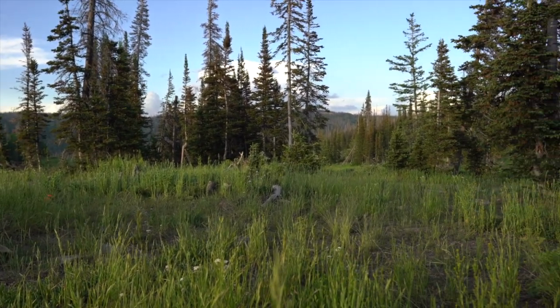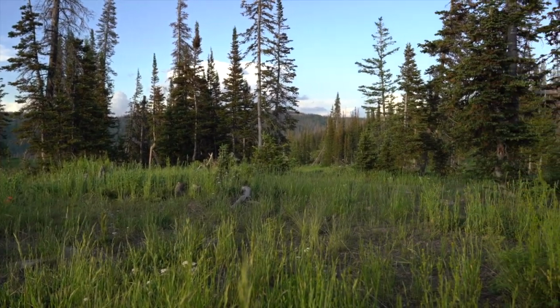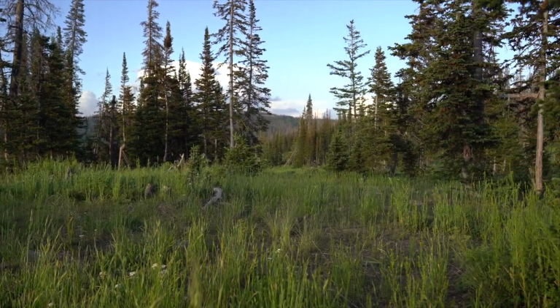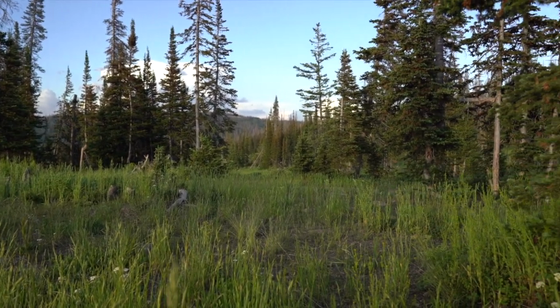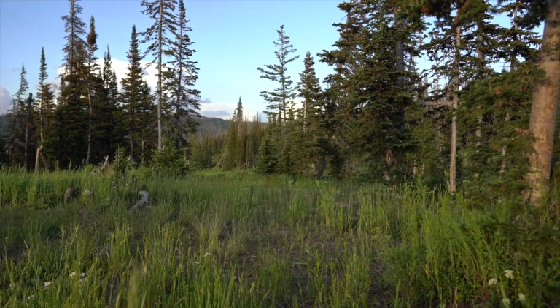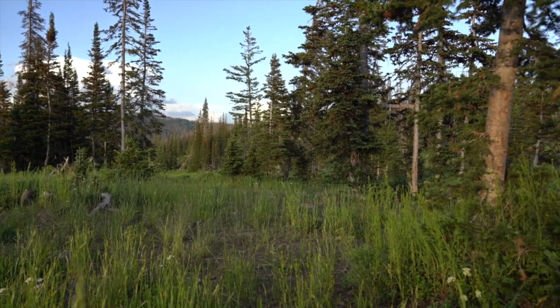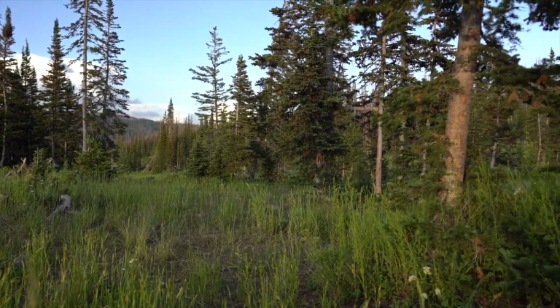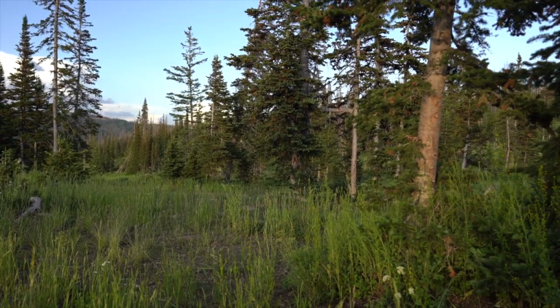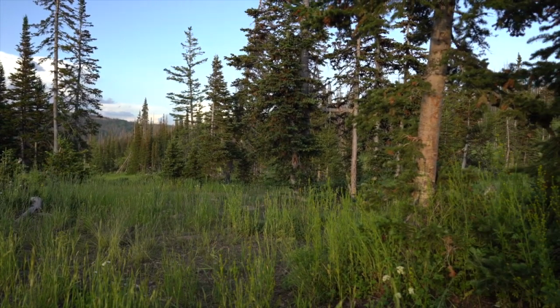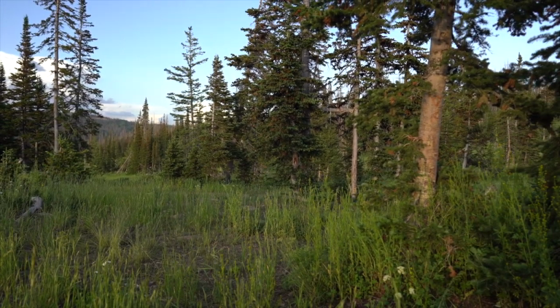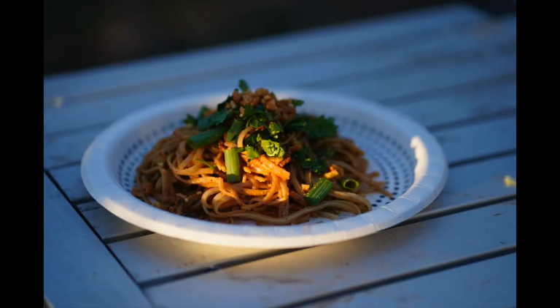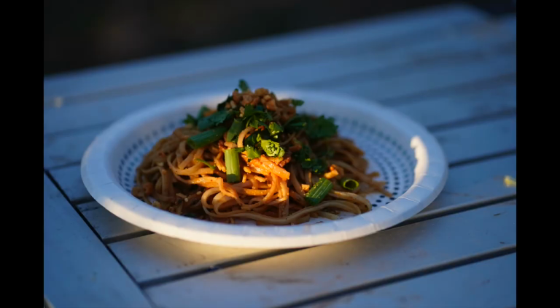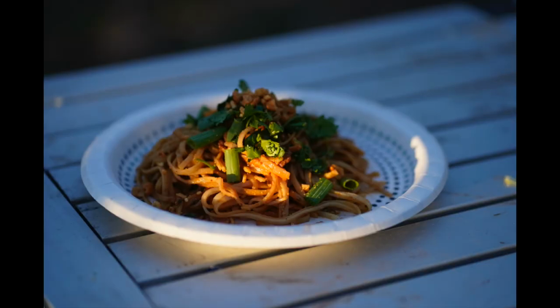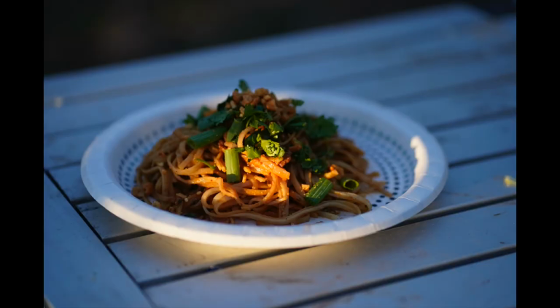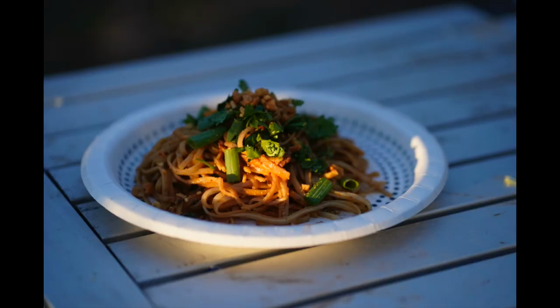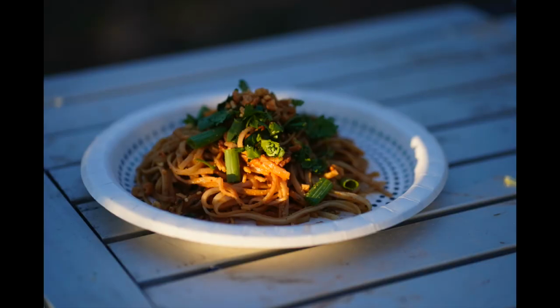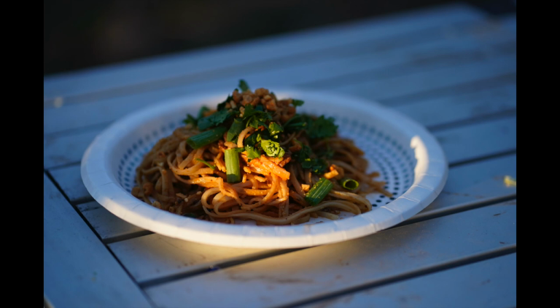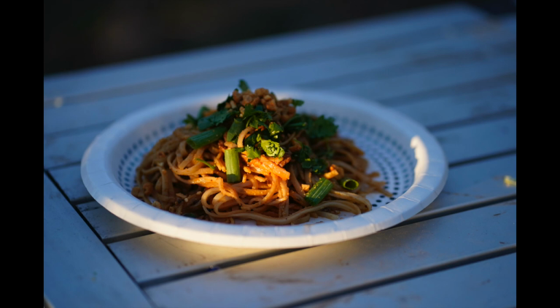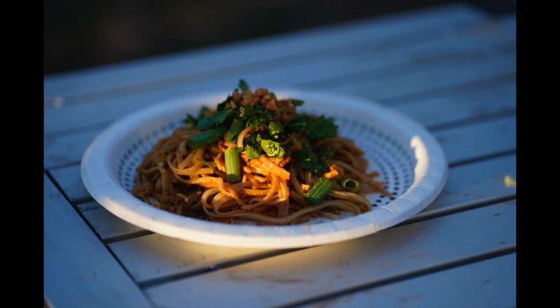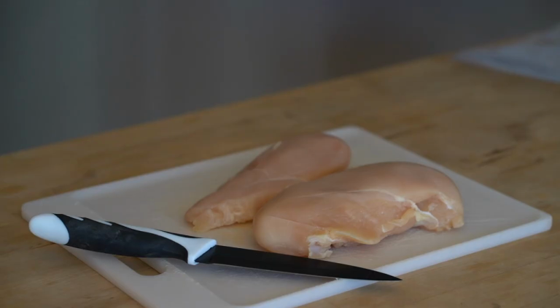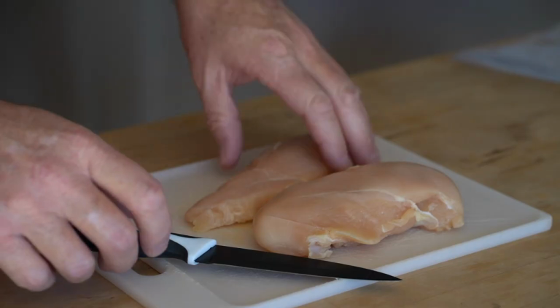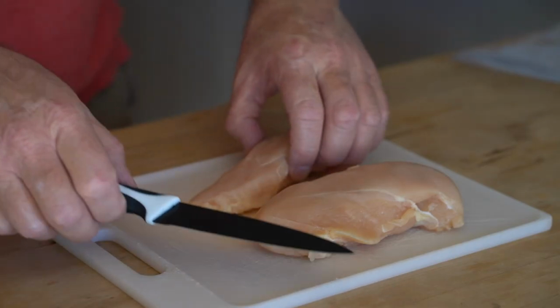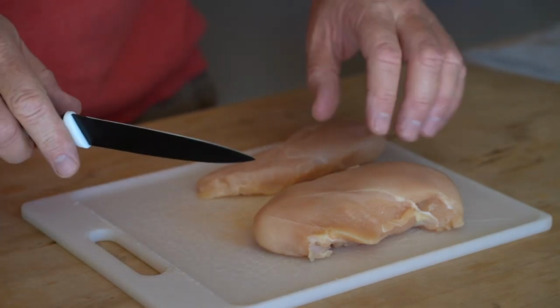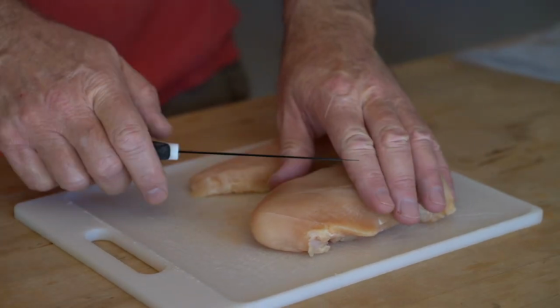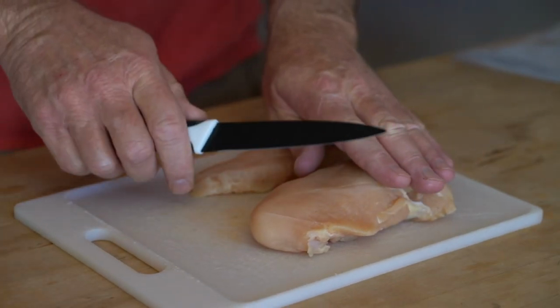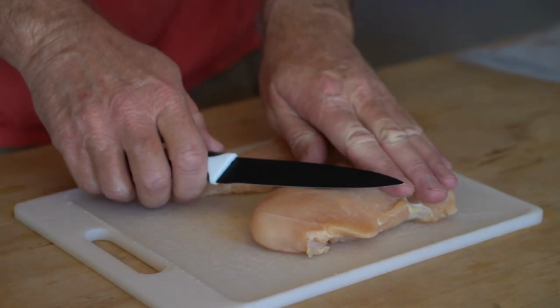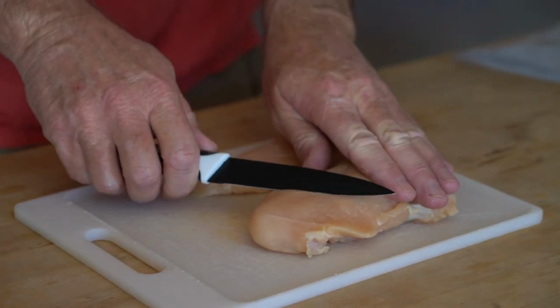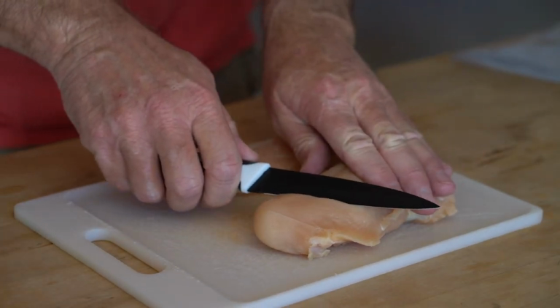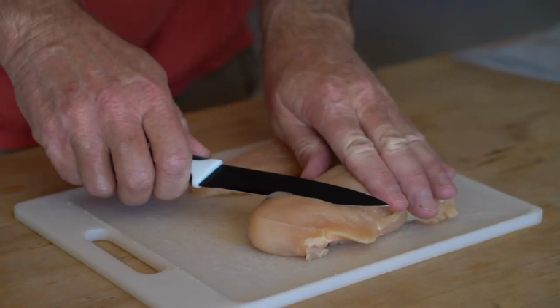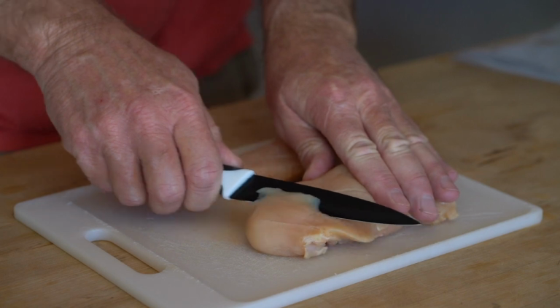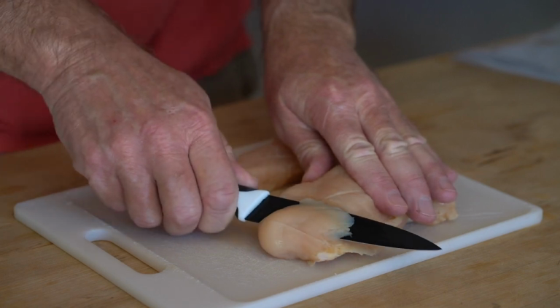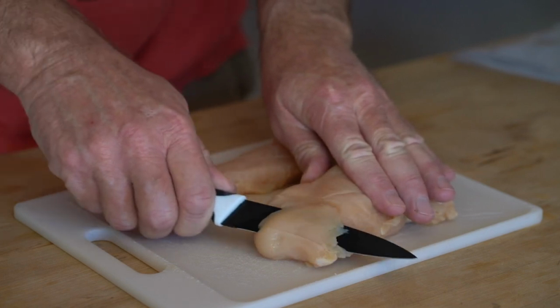The one thing I can tell you about any camp meal: the more prep you do at home, the better off it'll be once you get out into the wilderness. I feel like one of the best tricks for making a great camp meal is to do your prep work.